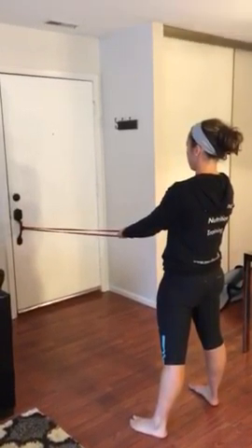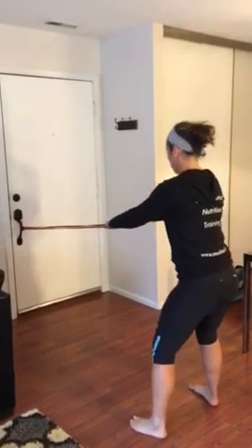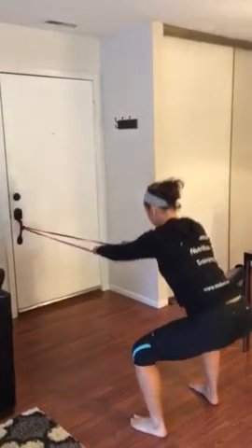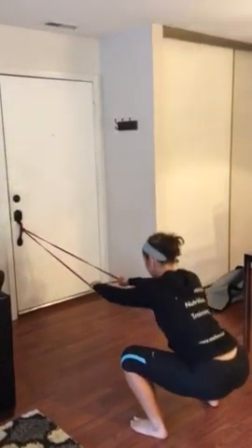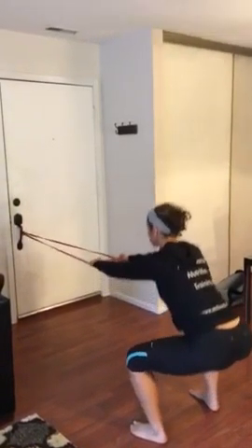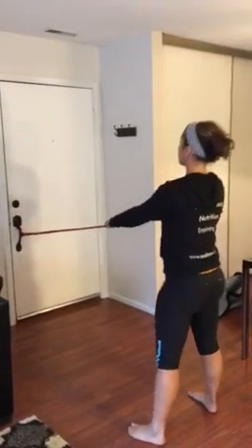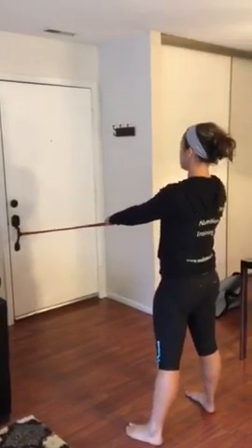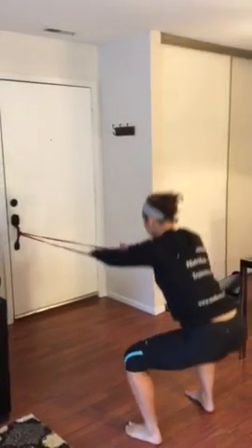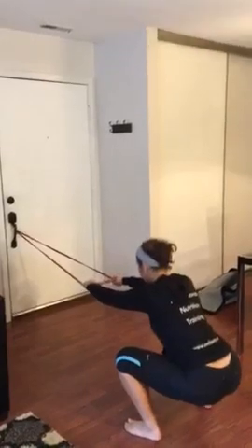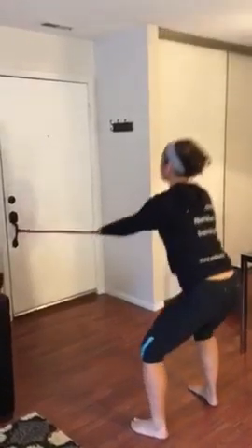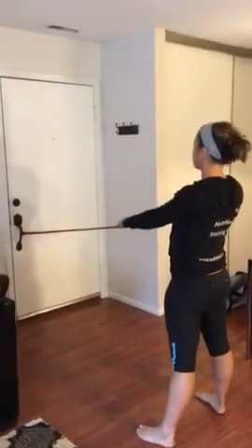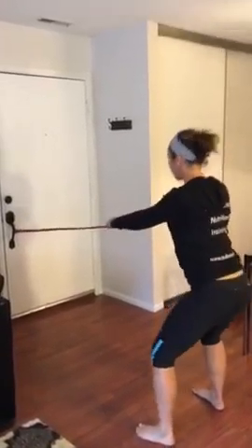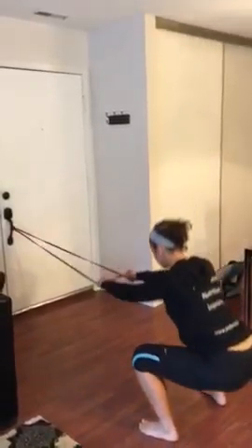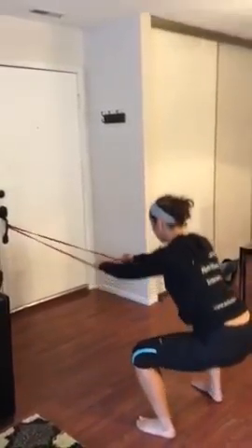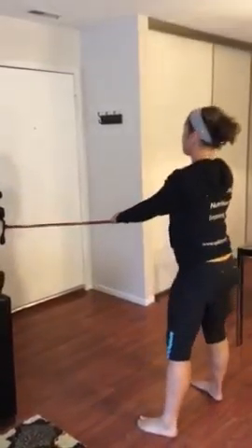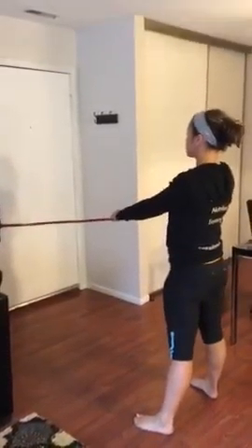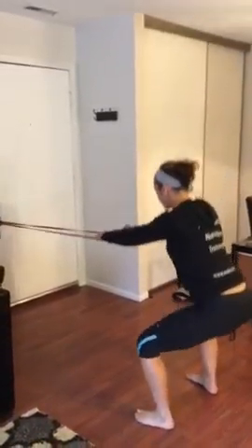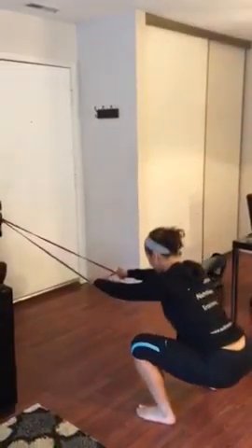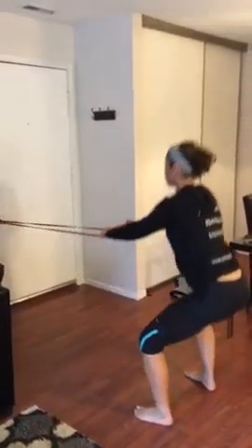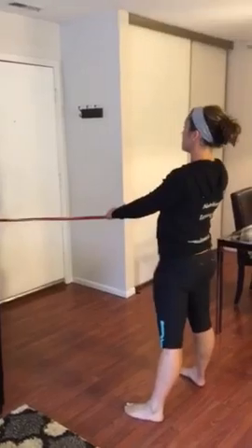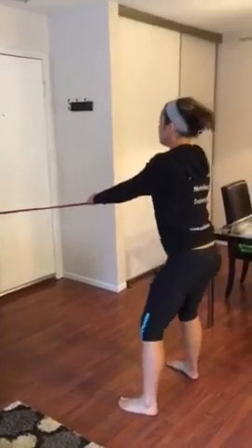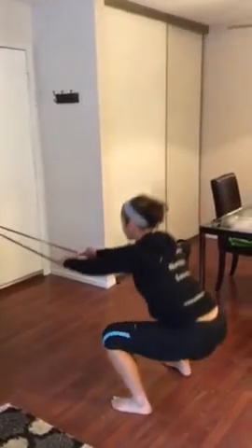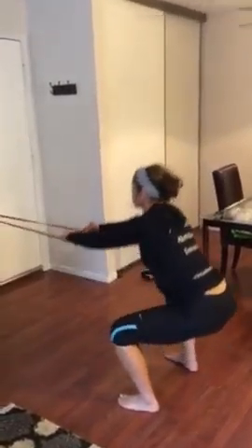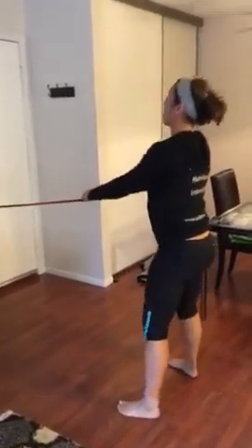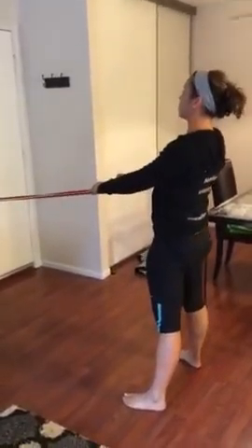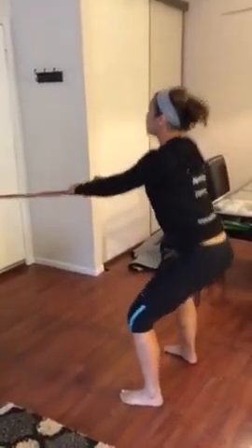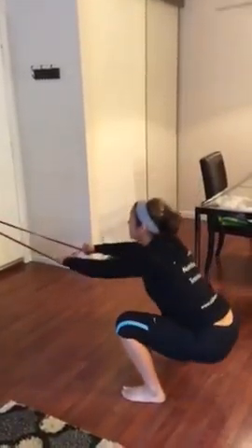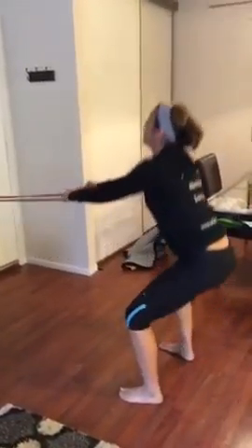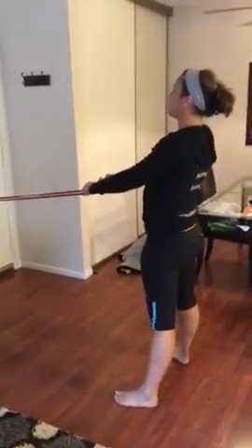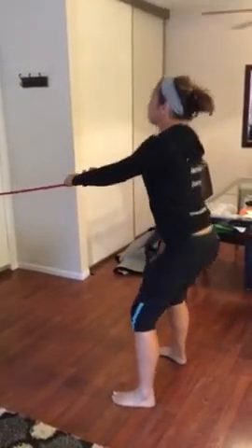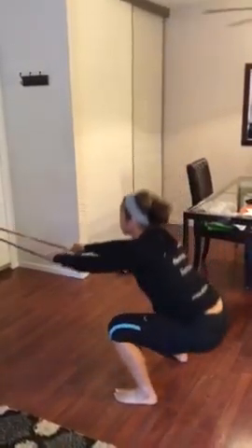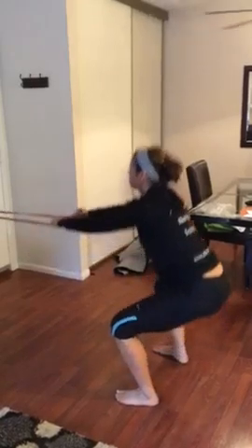So, squats. Bending the knees, coming up straight for 20 seconds, holding onto the band pretty taut, making sure your knees are going out, standing up nice and straight at the top, tucking the glutes, head tall.